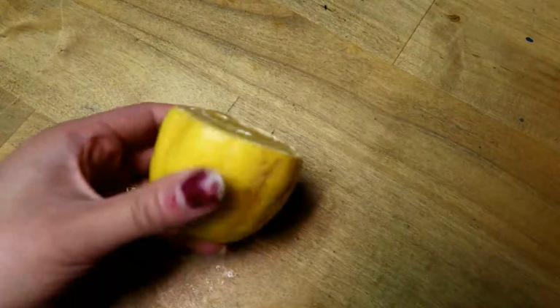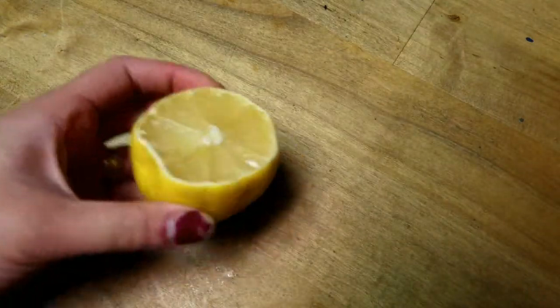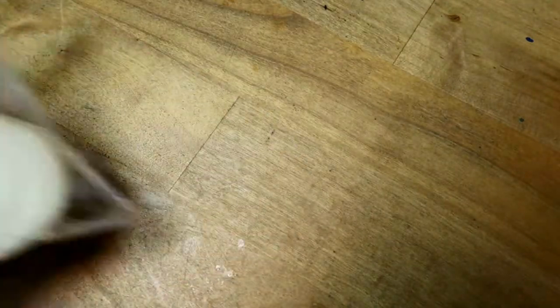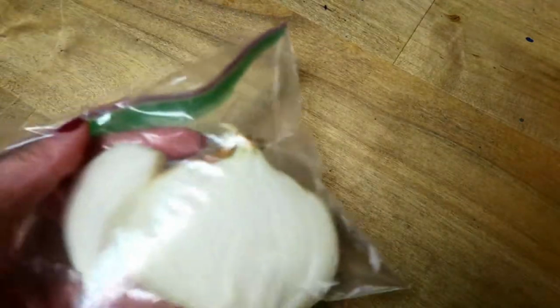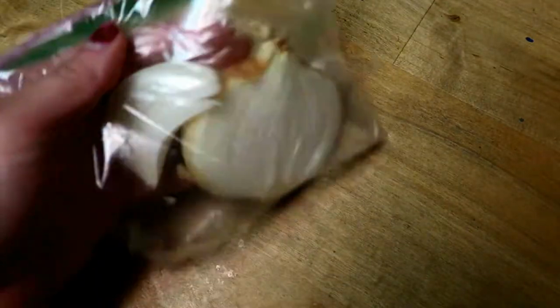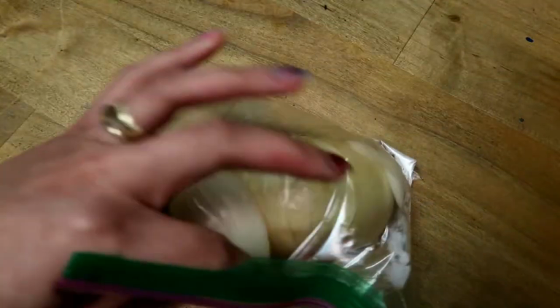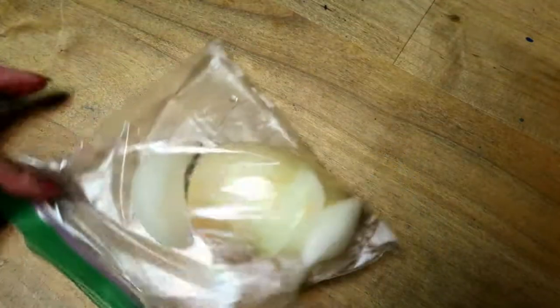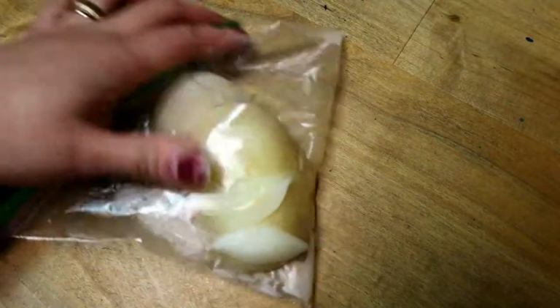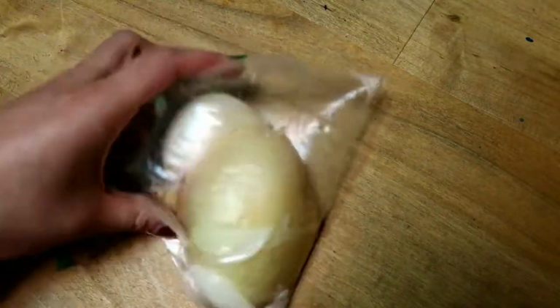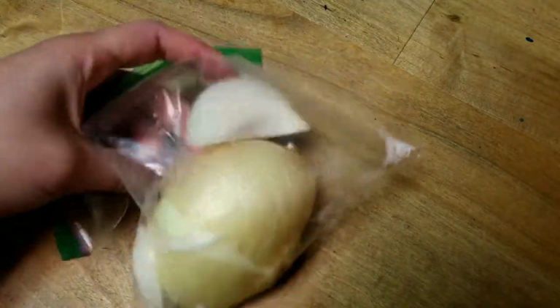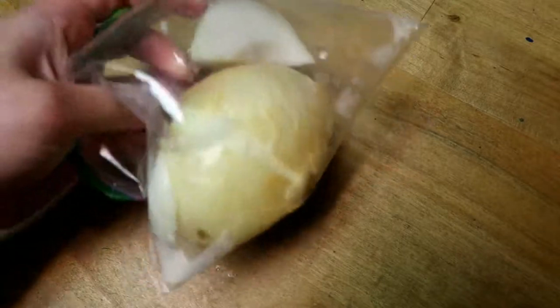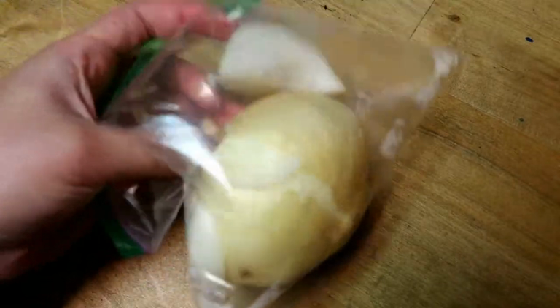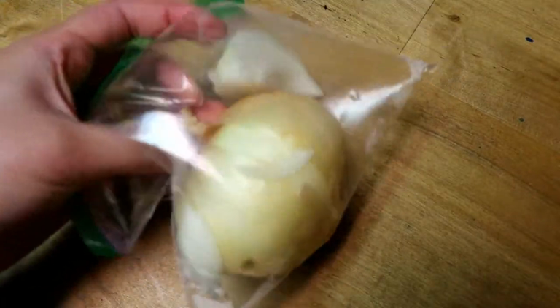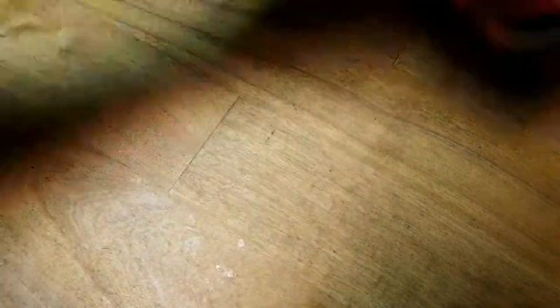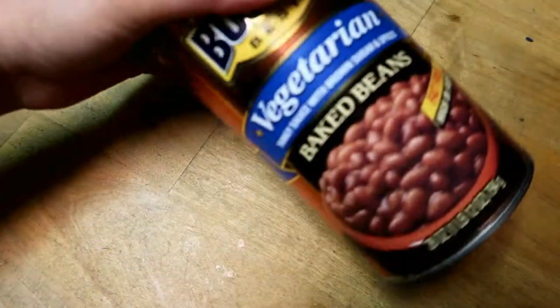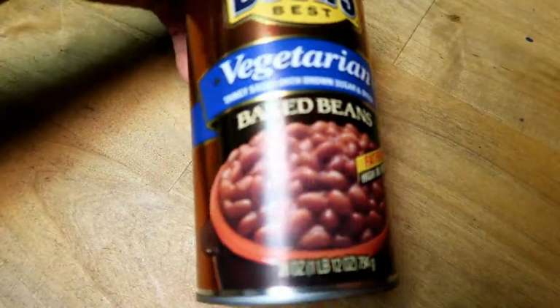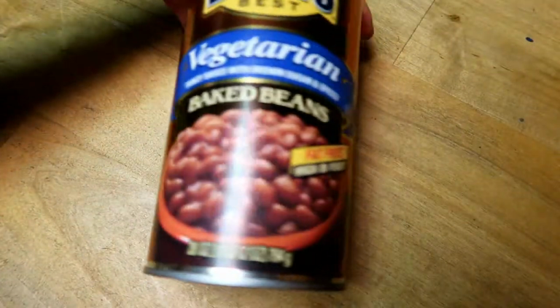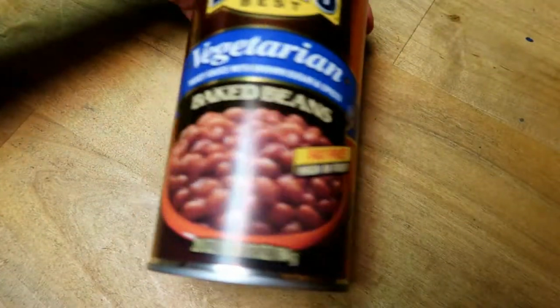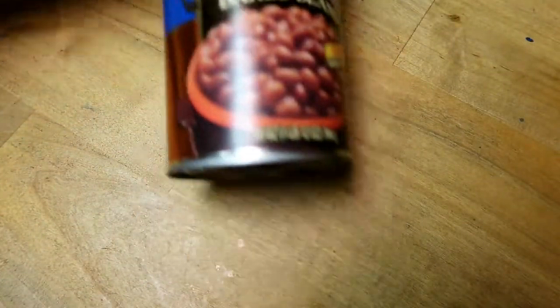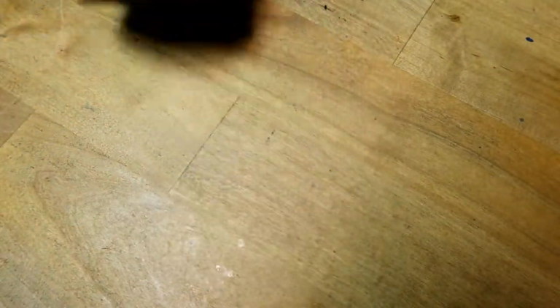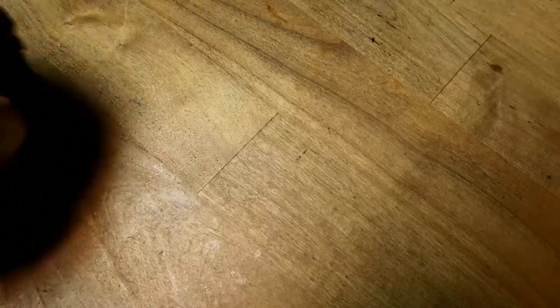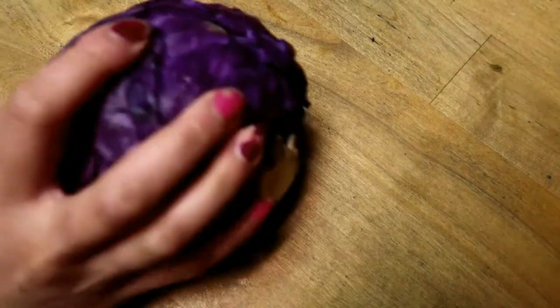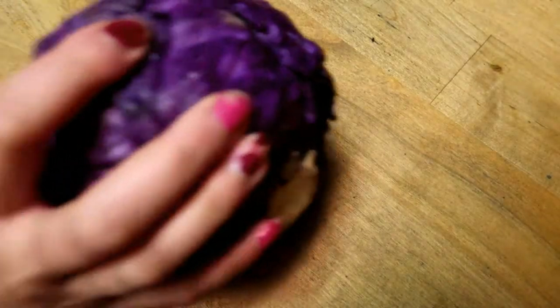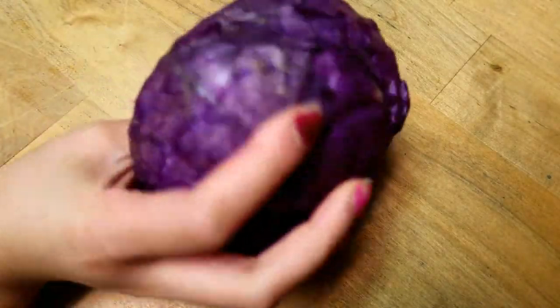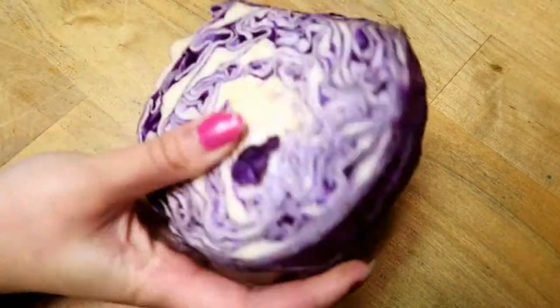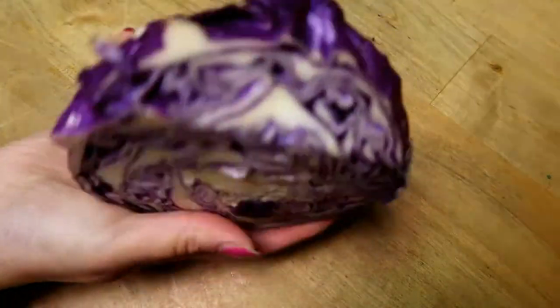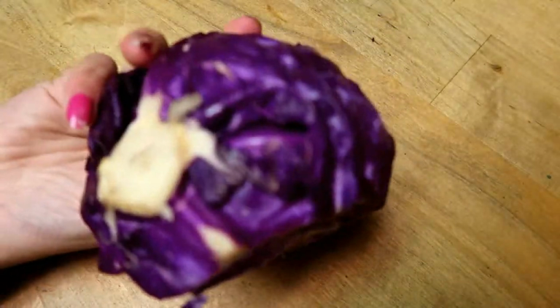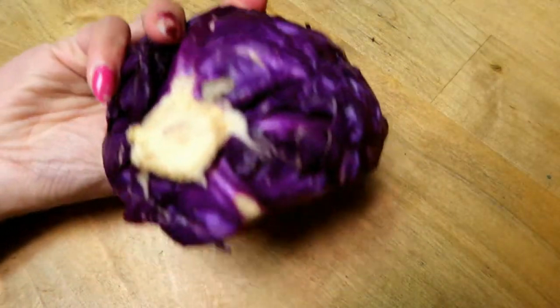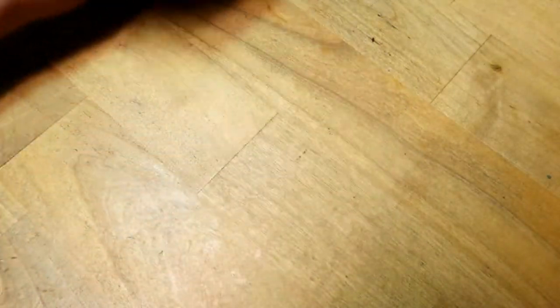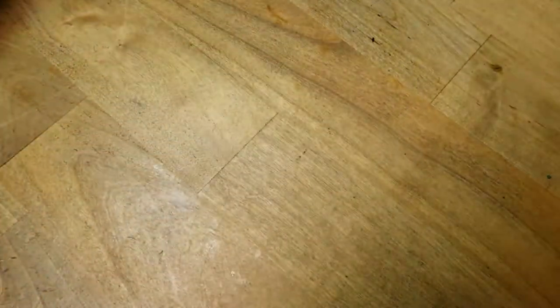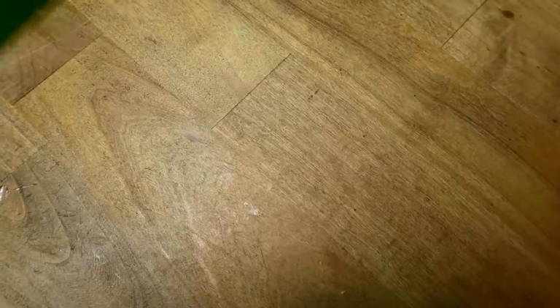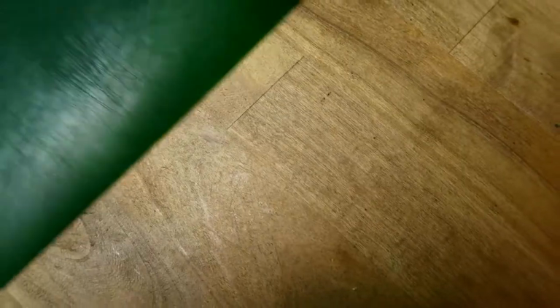You'll also need avocado to make some guac, lemon, onions, baked beans — these ones are the vegetarian kind — and some cabbage just to lay on top of your sweet potatoes.